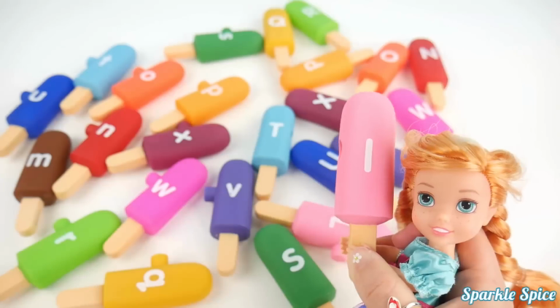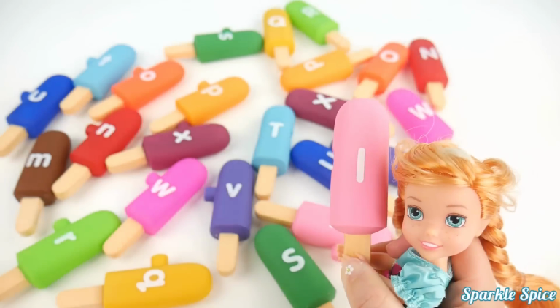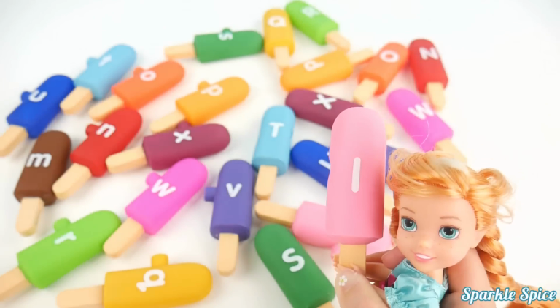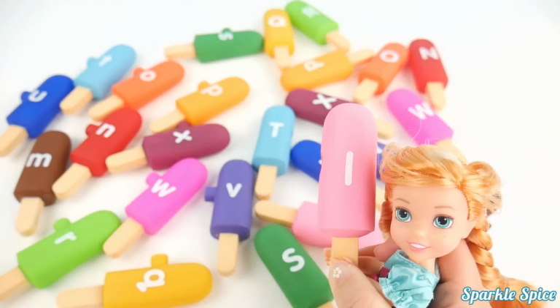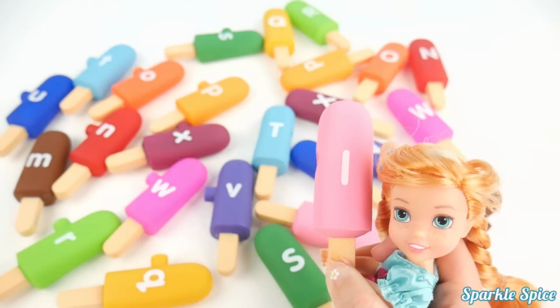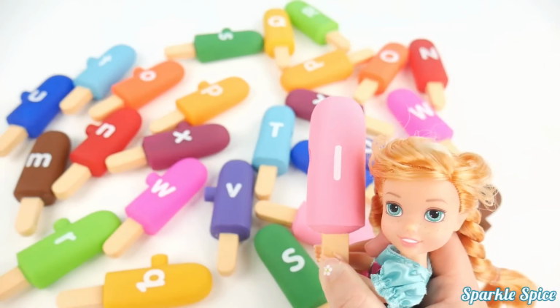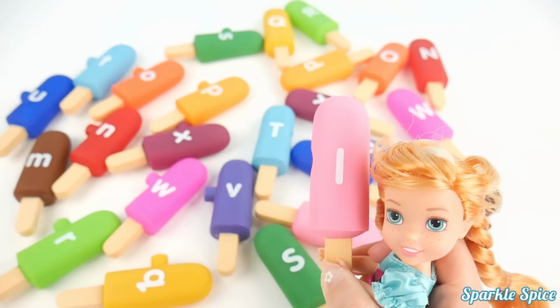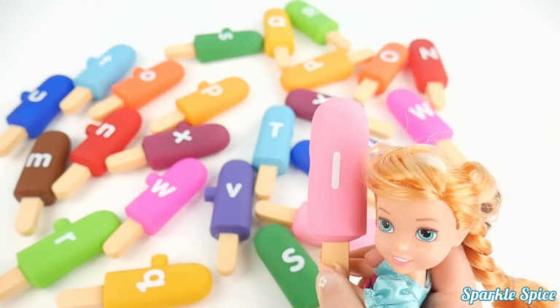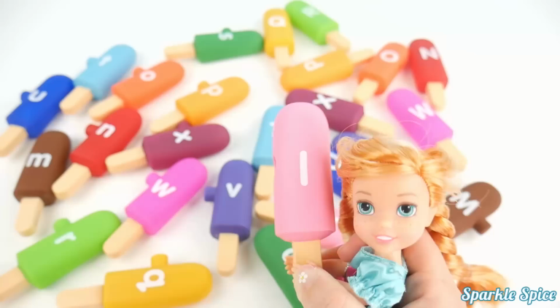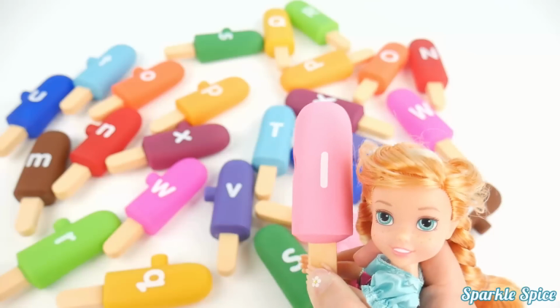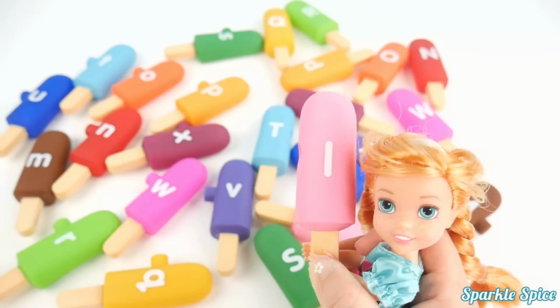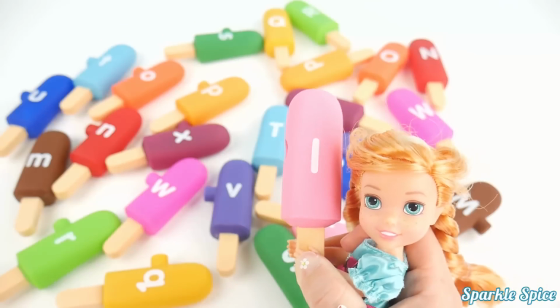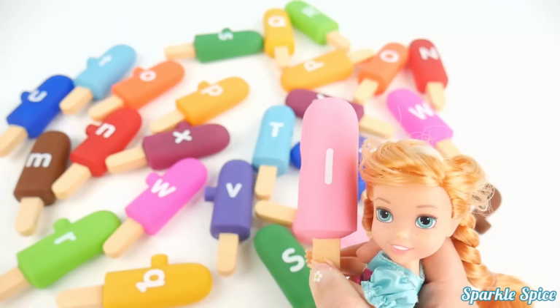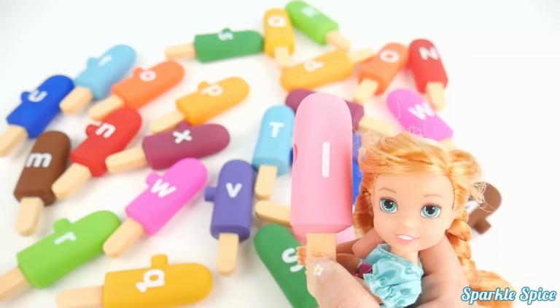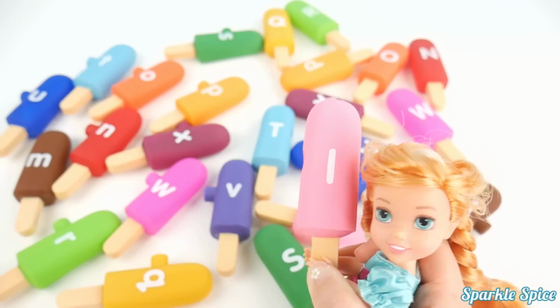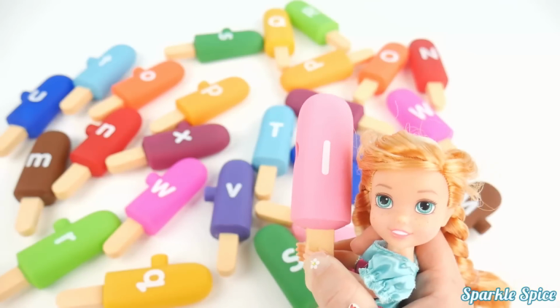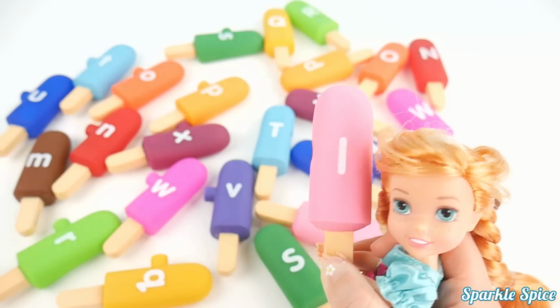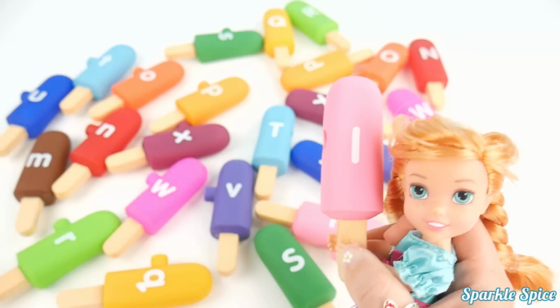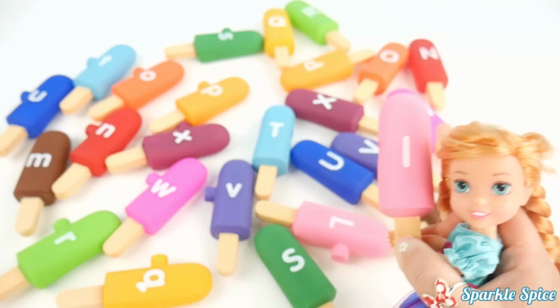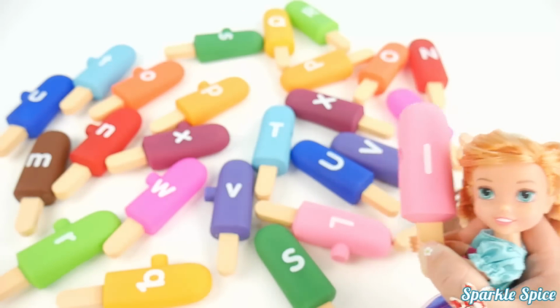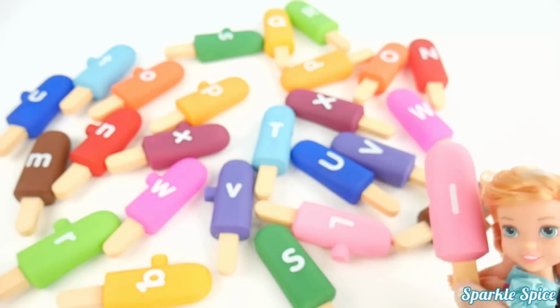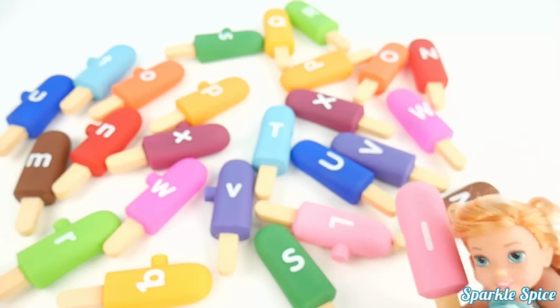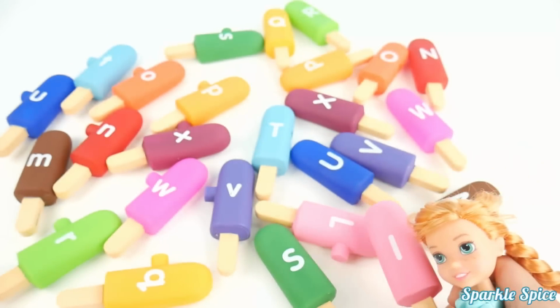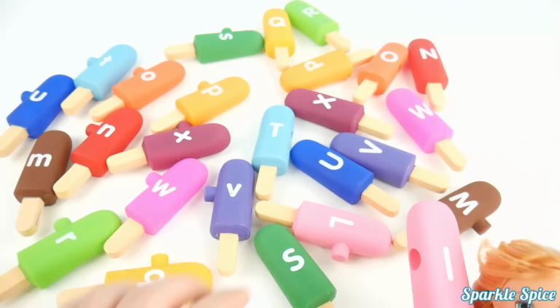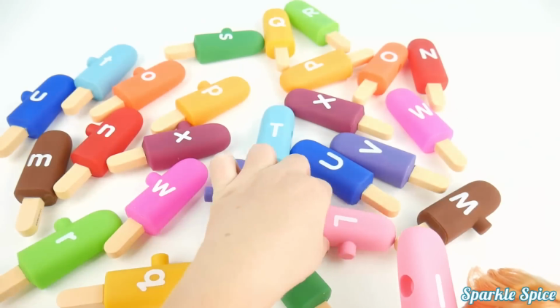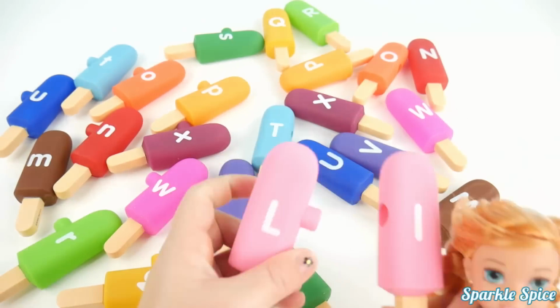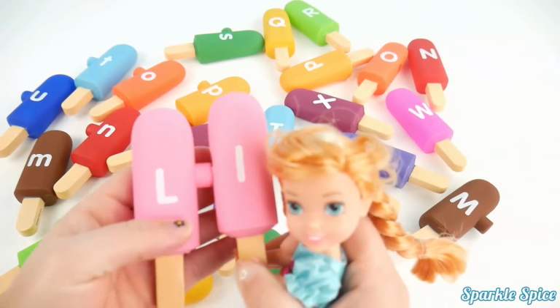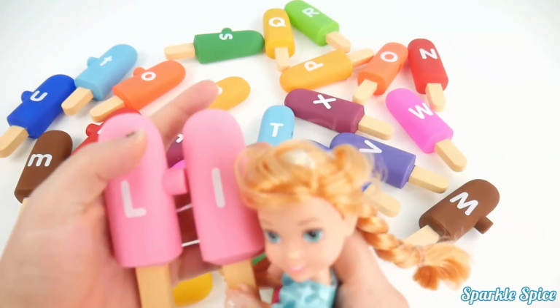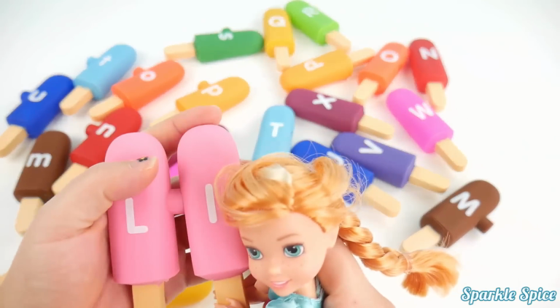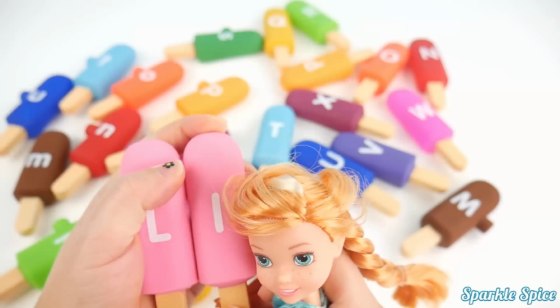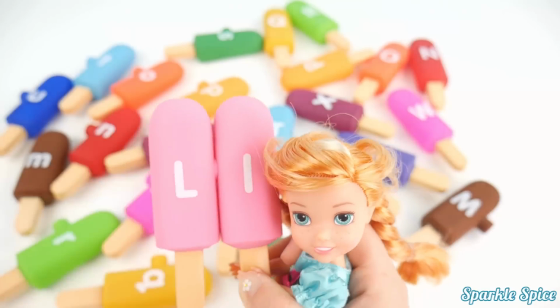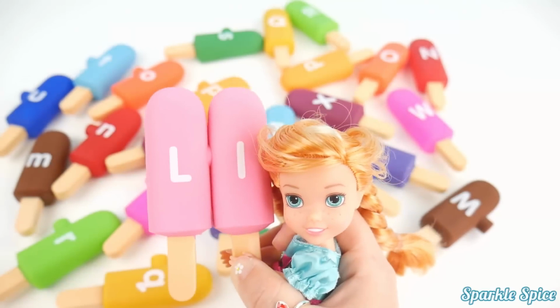Now here is a pink L. And L says 'L' — like the word love. Okay, where's the capital L? Oh, here it is, right in front. Oh, those look great together.